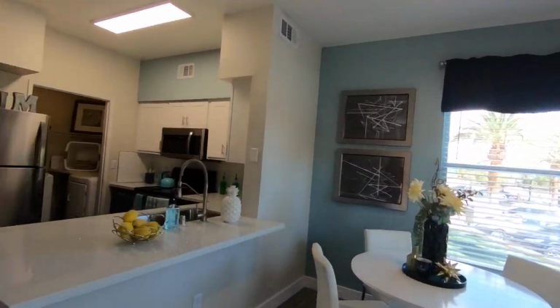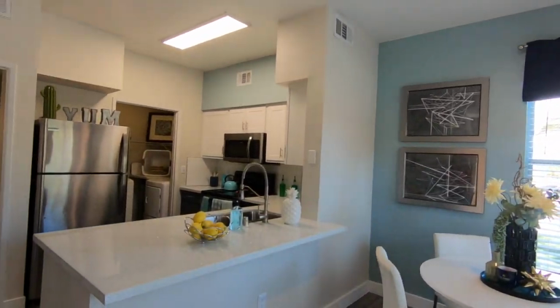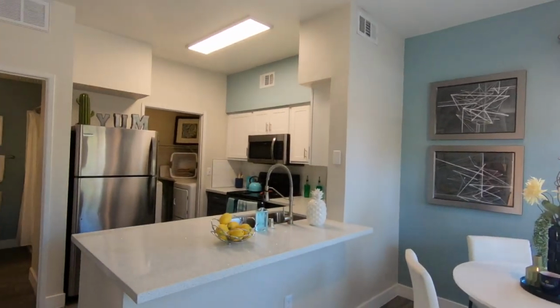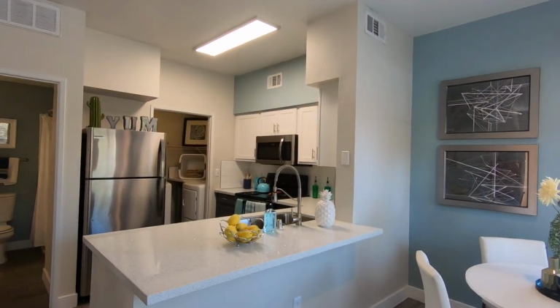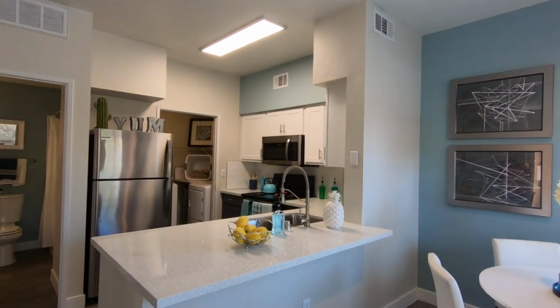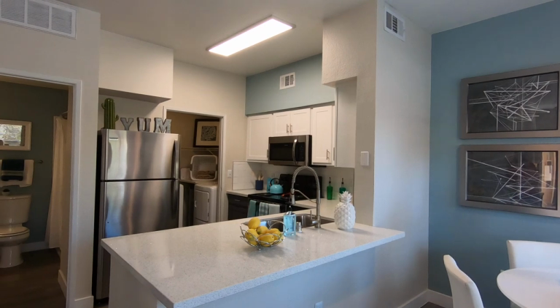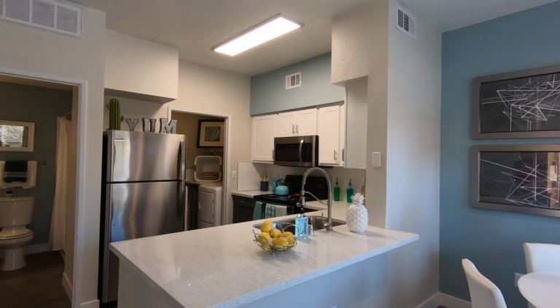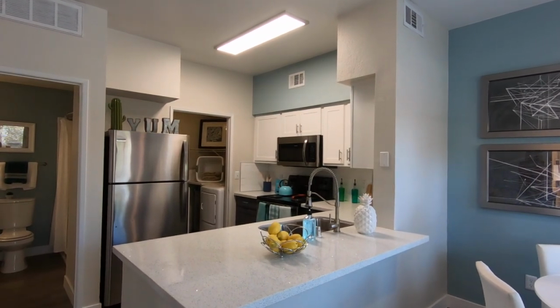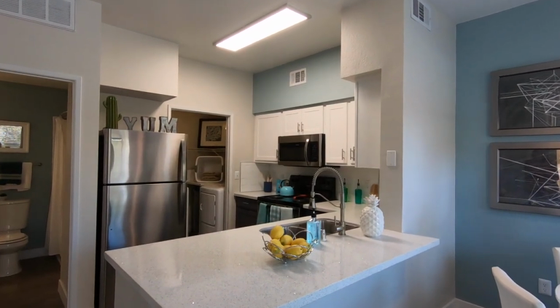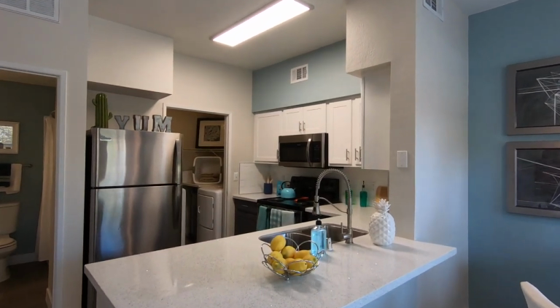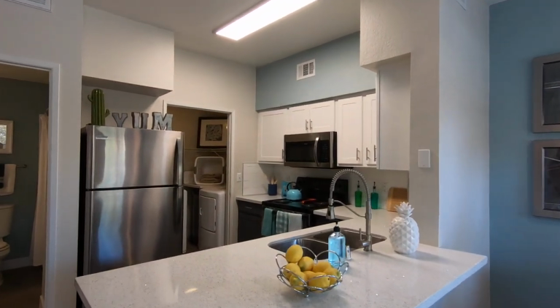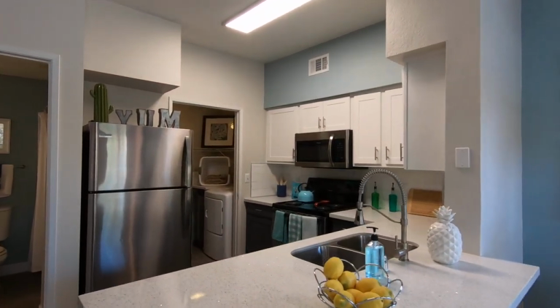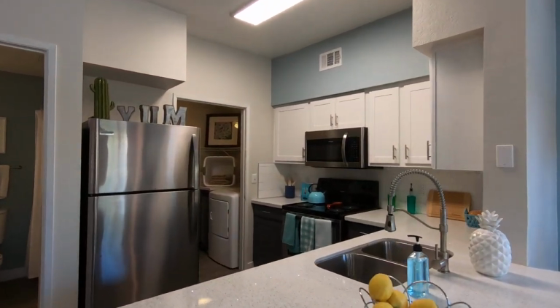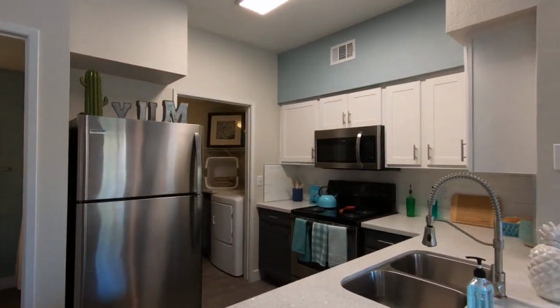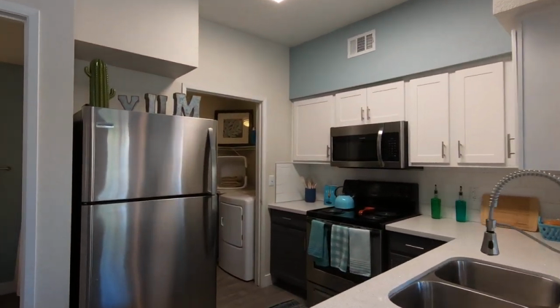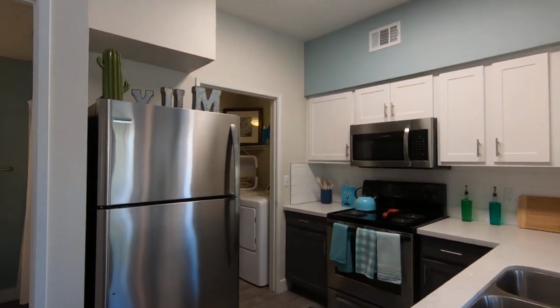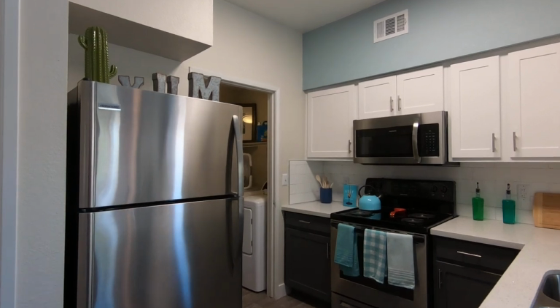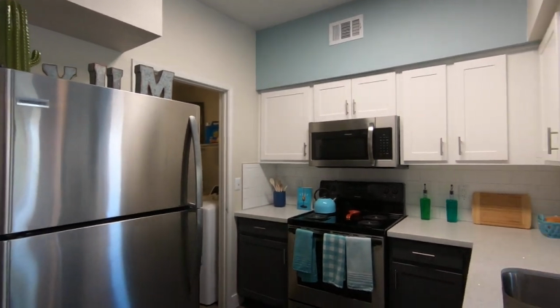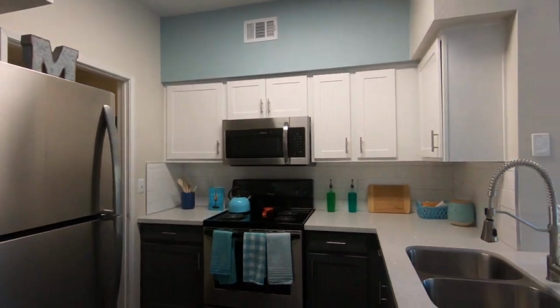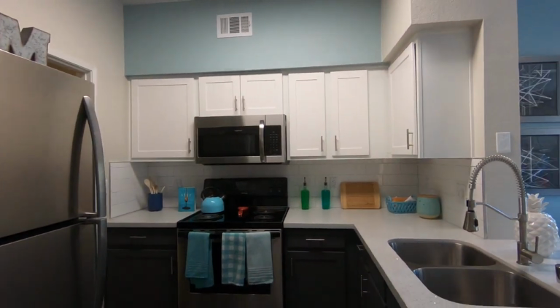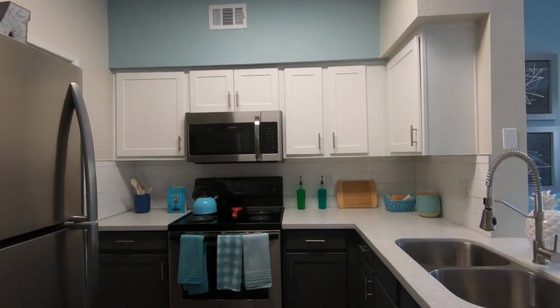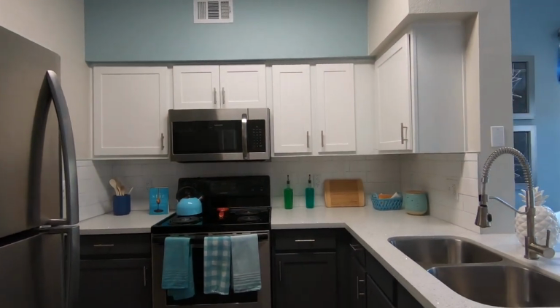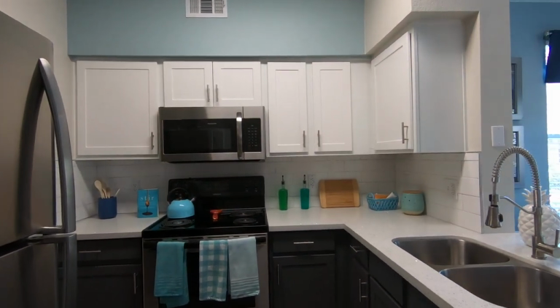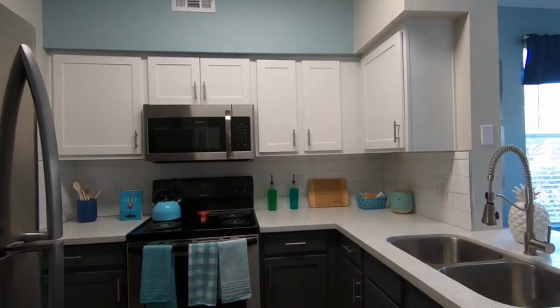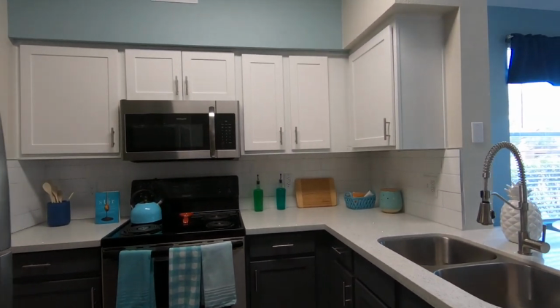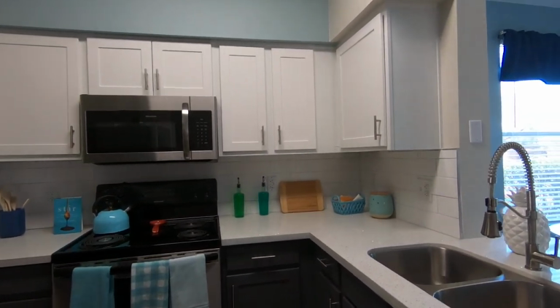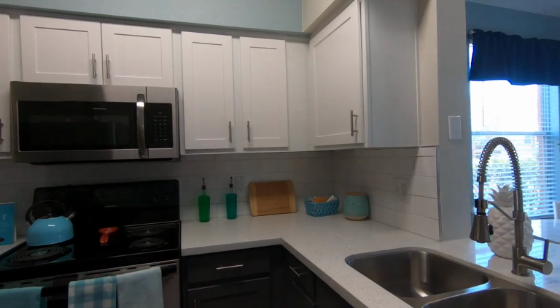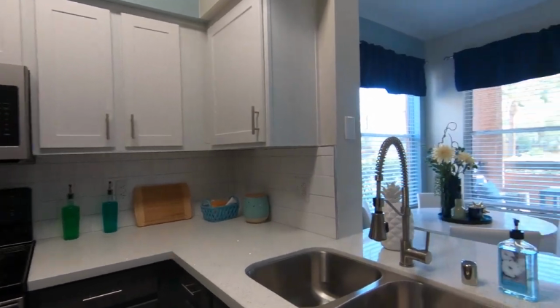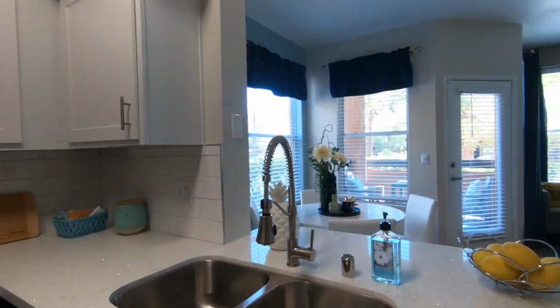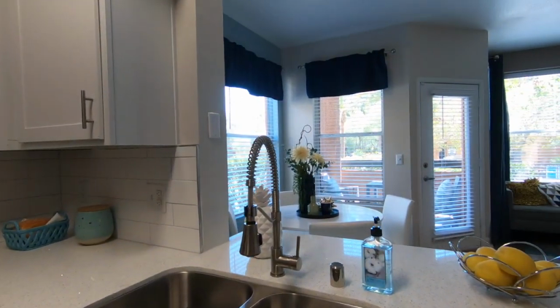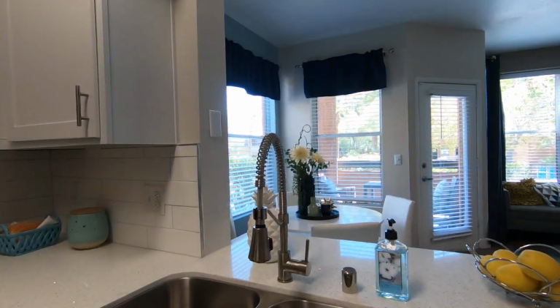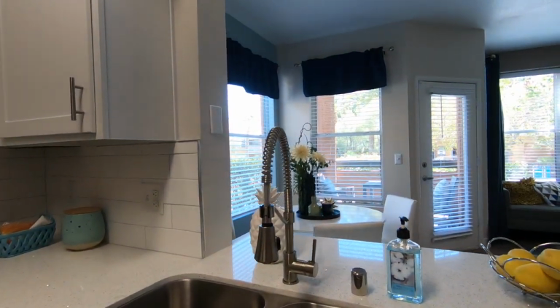Here is our gorgeous kitchen — quartz countertops, stainless steel appliances, that nice white and gray two-tone with the backsplash, and your fancy kitchen faucet.